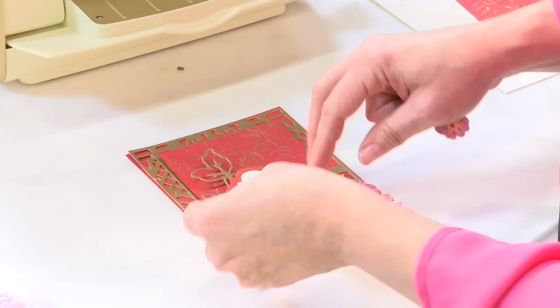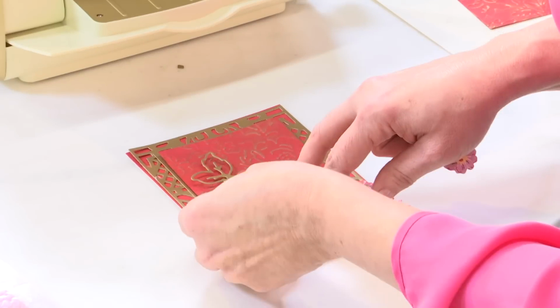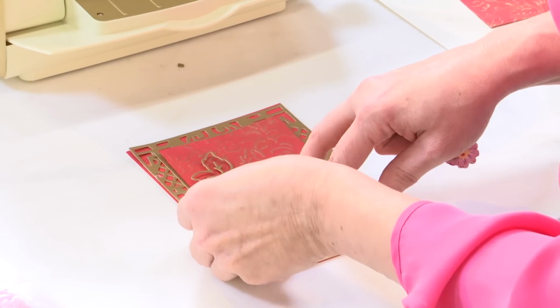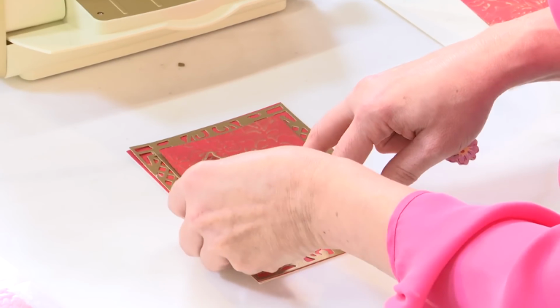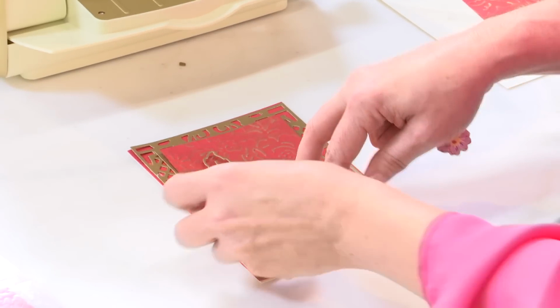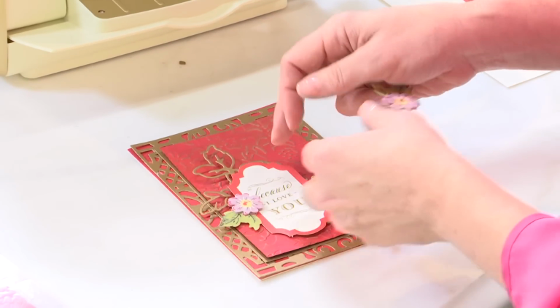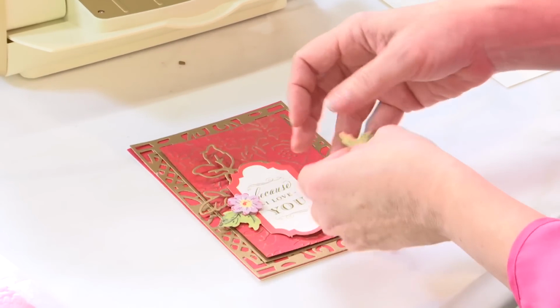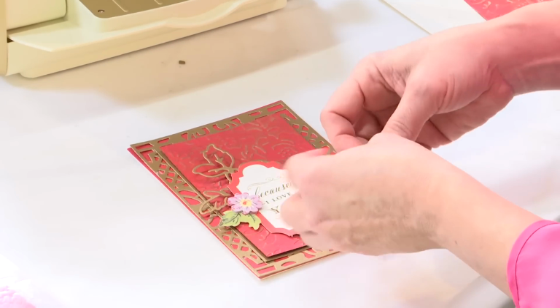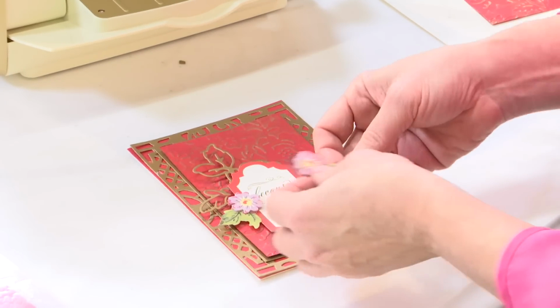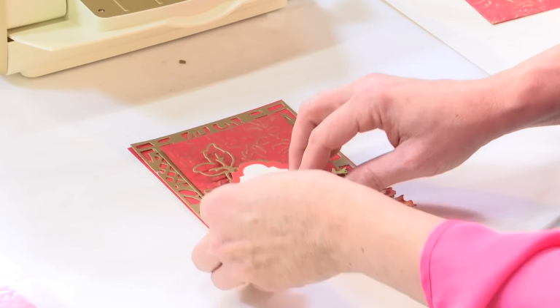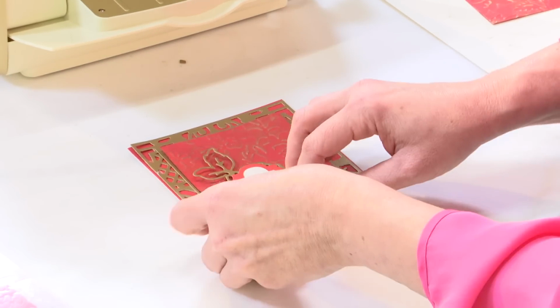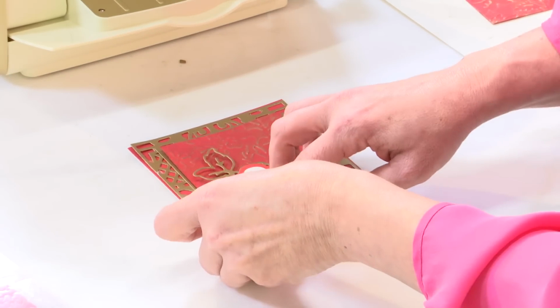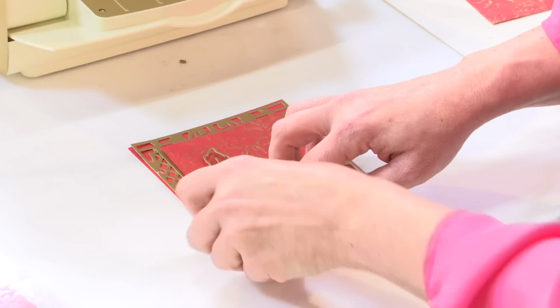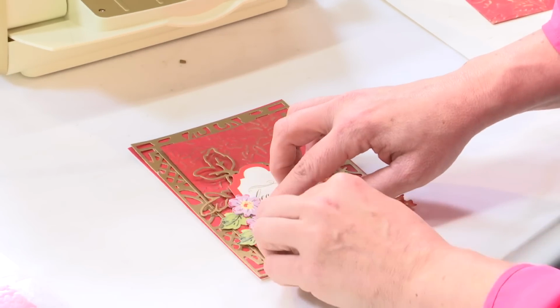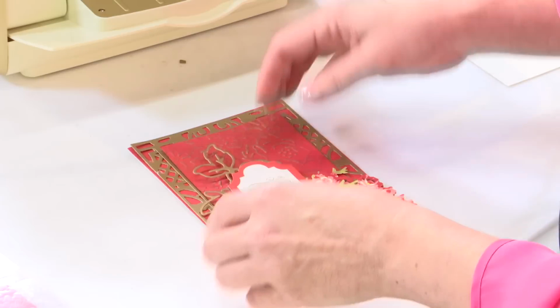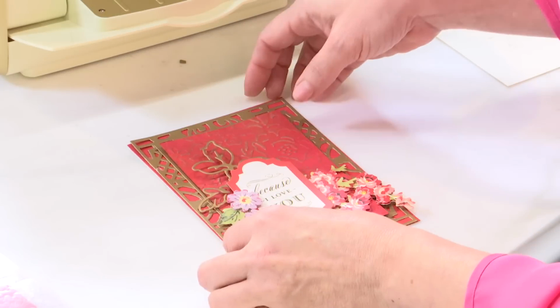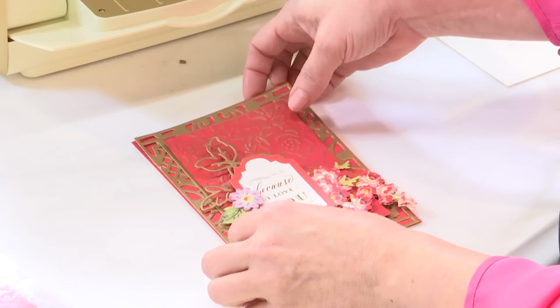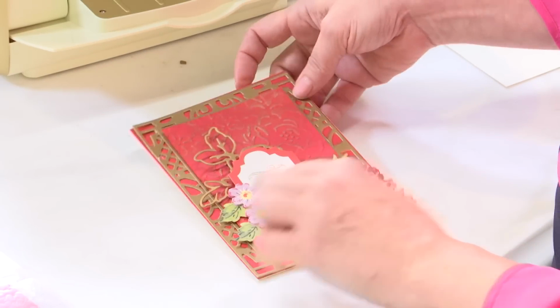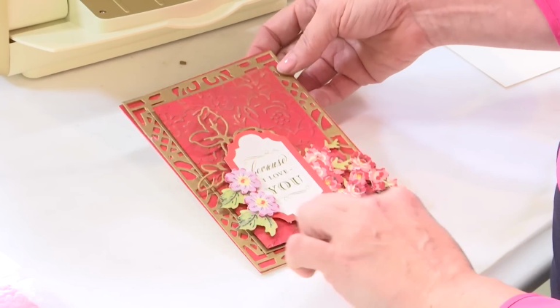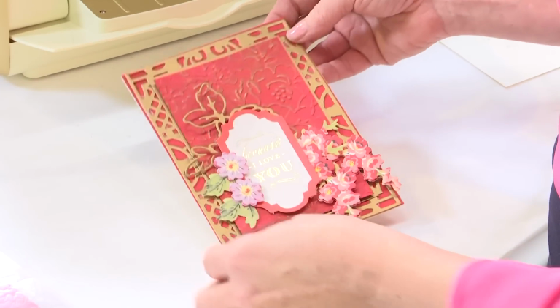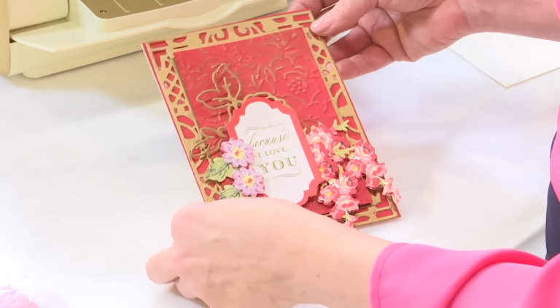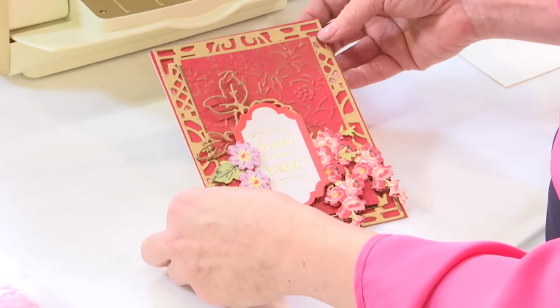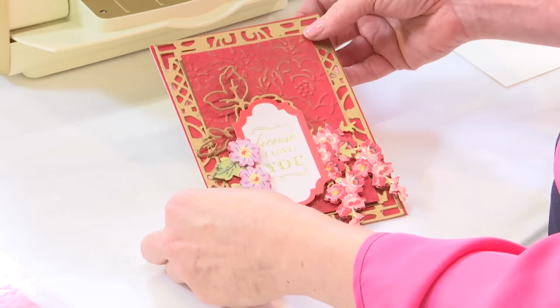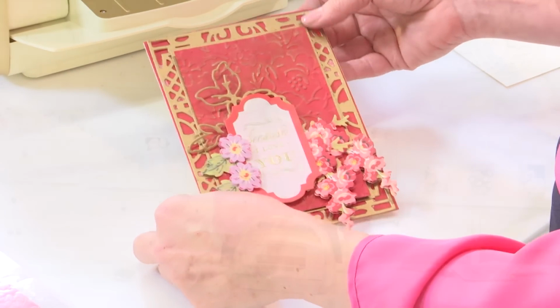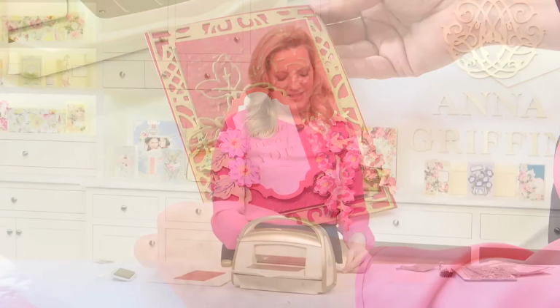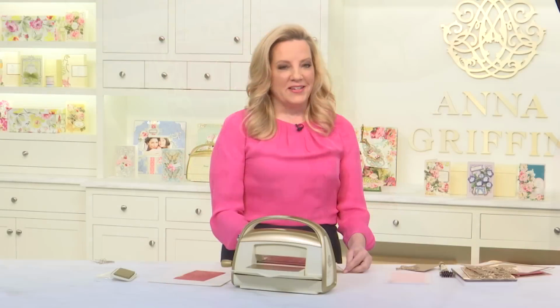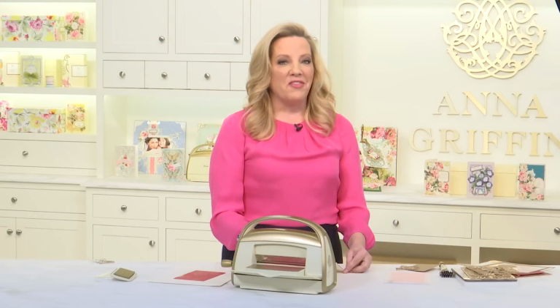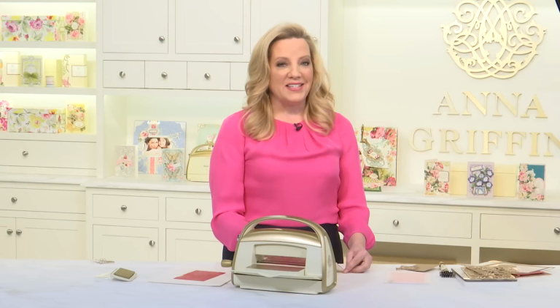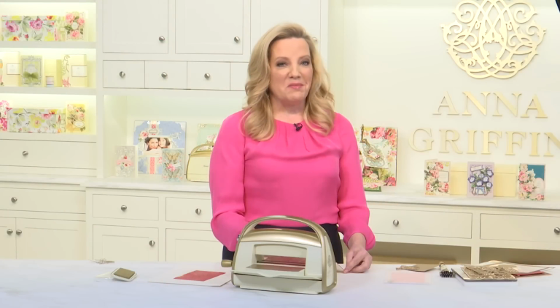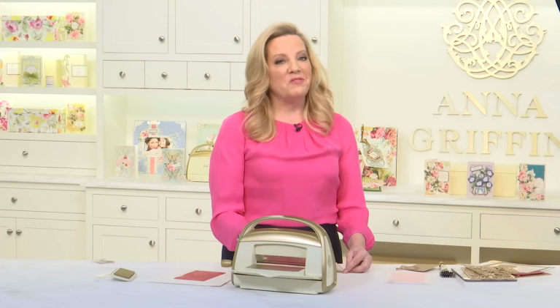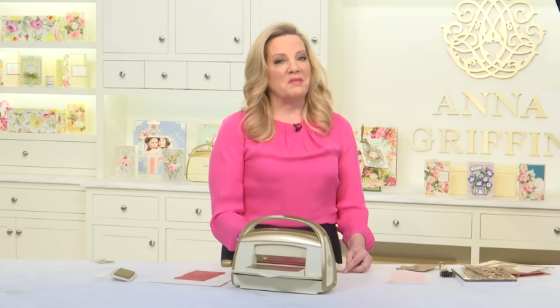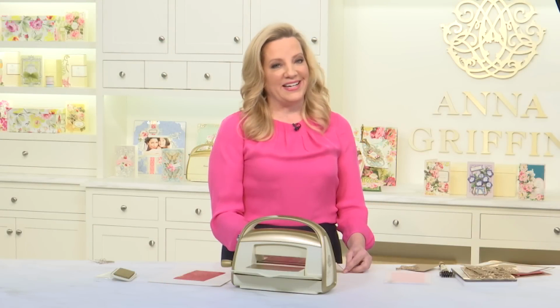Everything about this just comes together so effortlessly because everything you're using is so pretty. Now that's beautiful in the making. Thank you.